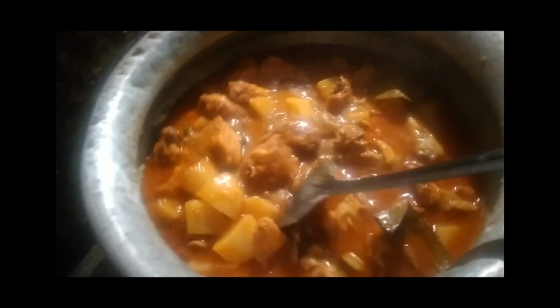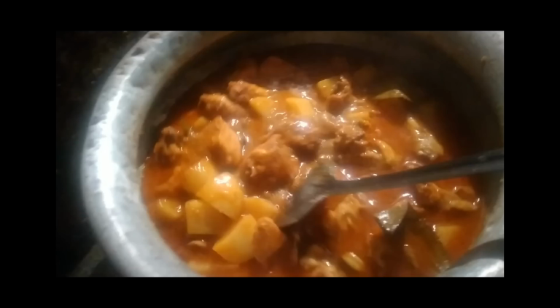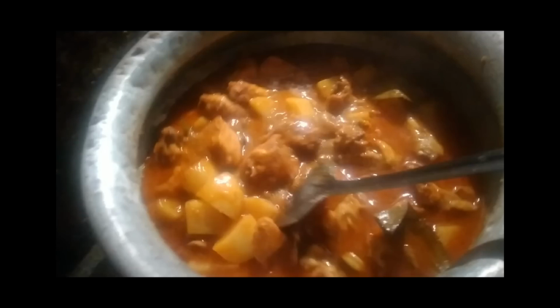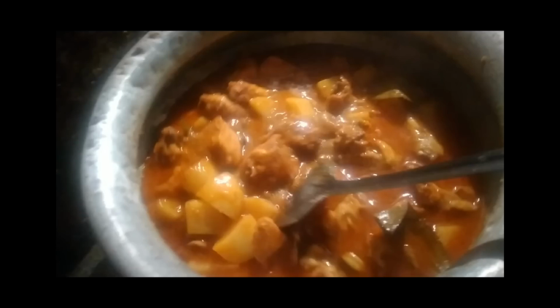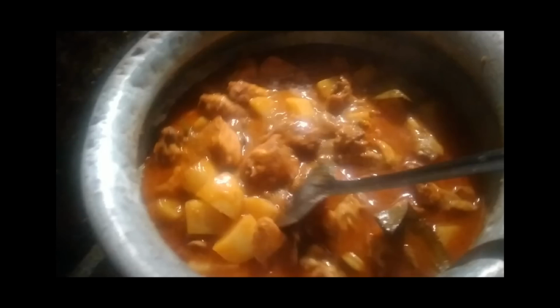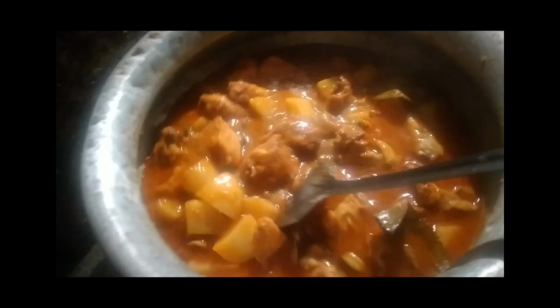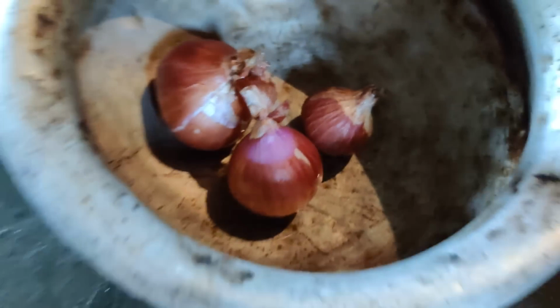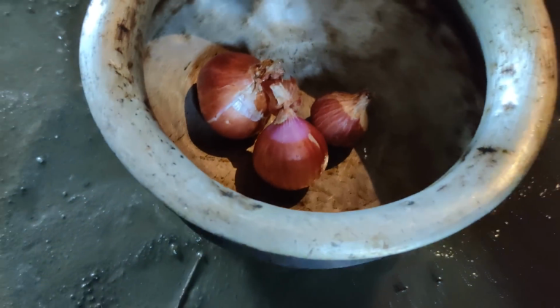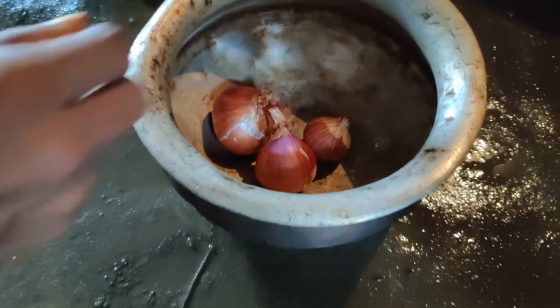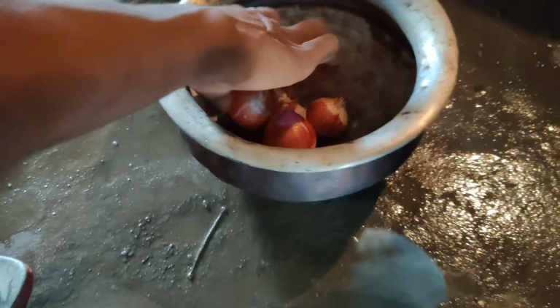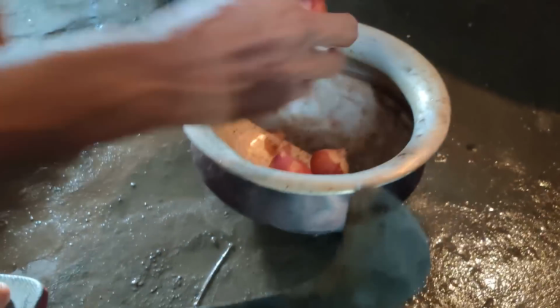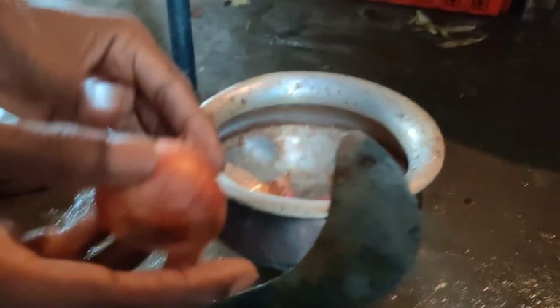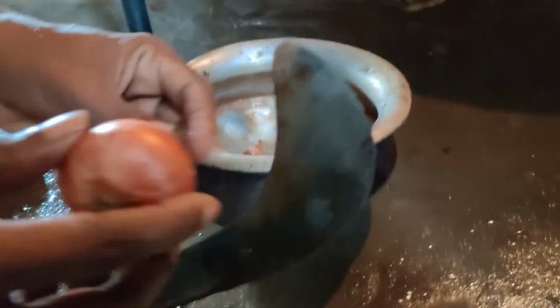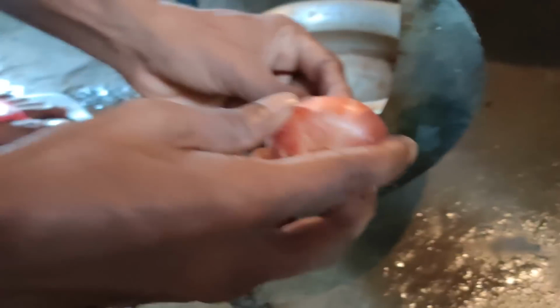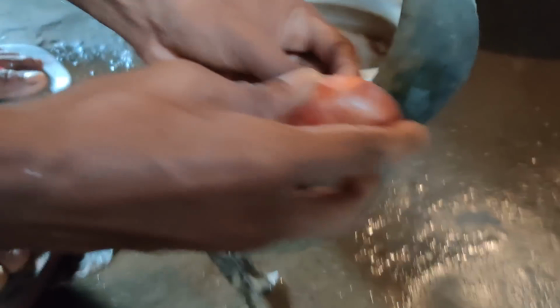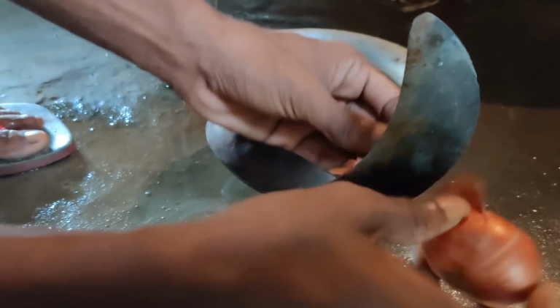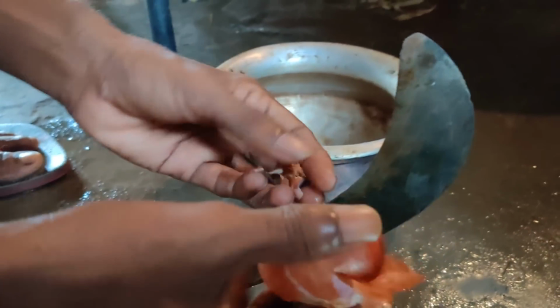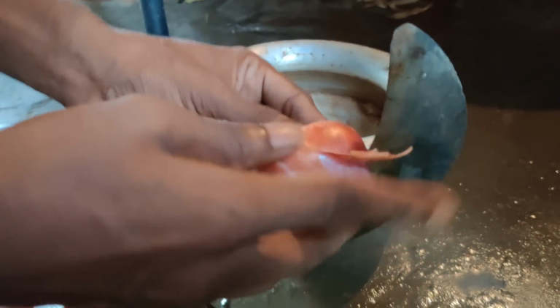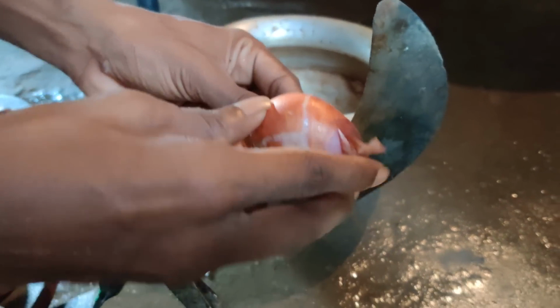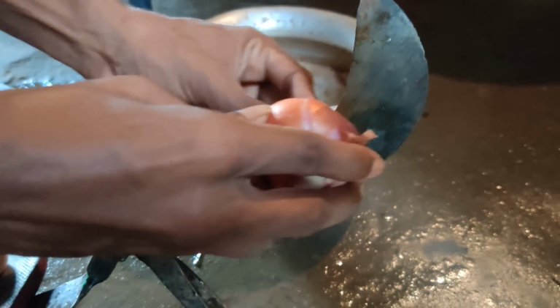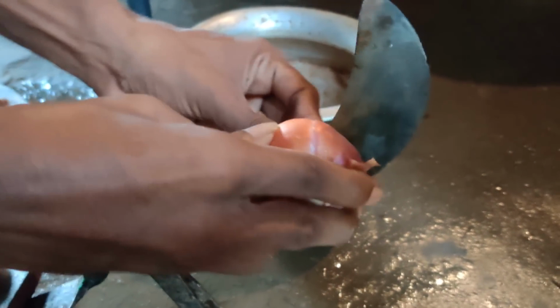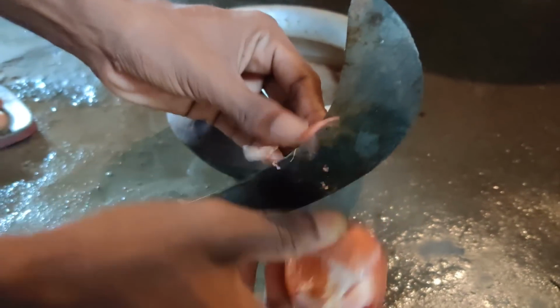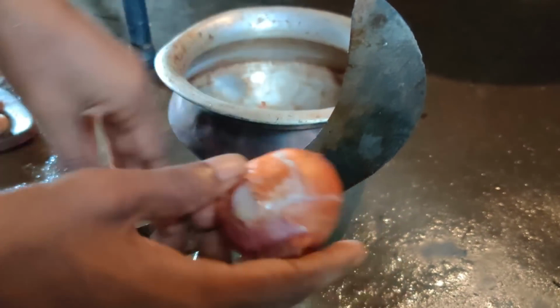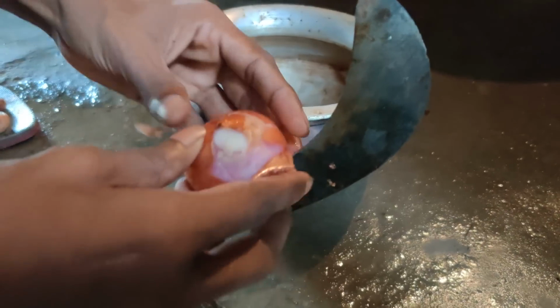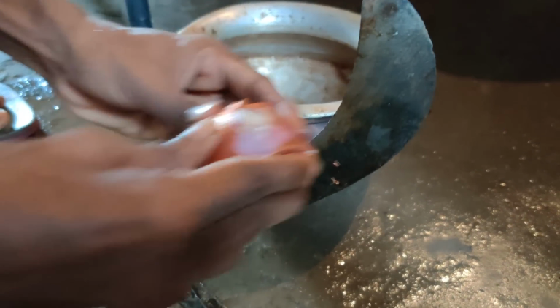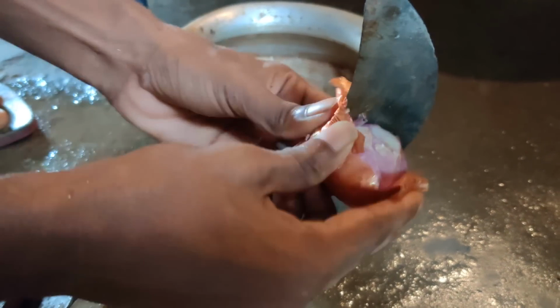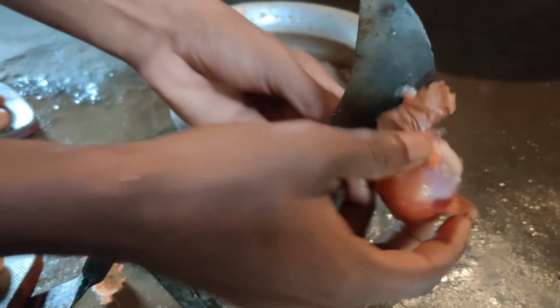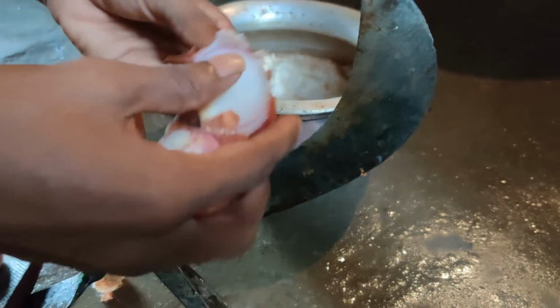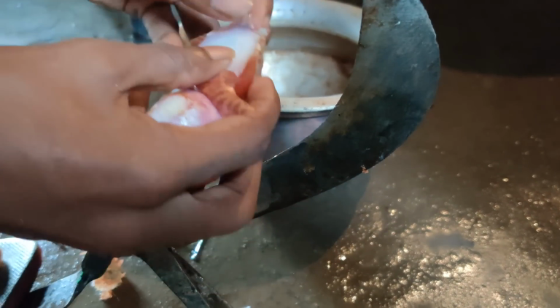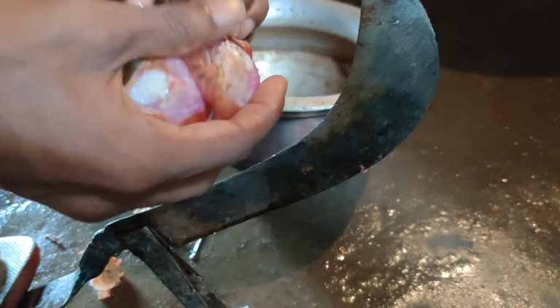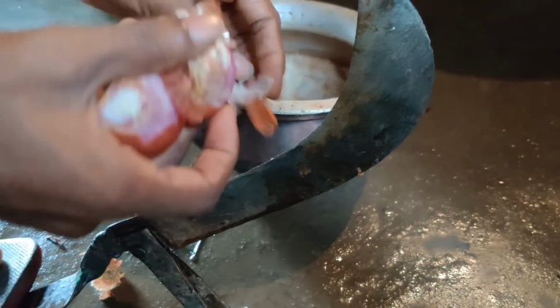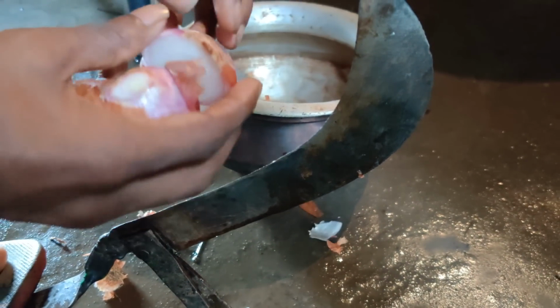Hello everyone, hope you are alright. I am alright as well. I hope you understand what I will cook today. Let me begin the video and stay with me. To cook chicken, at first I need to cut garlic, onion, ginger, etc.